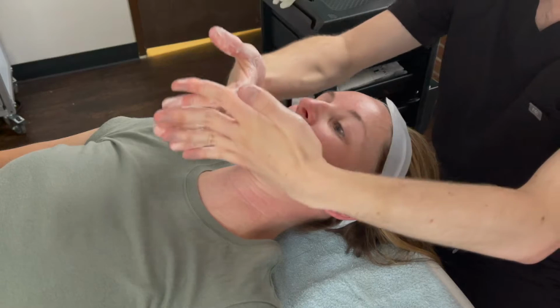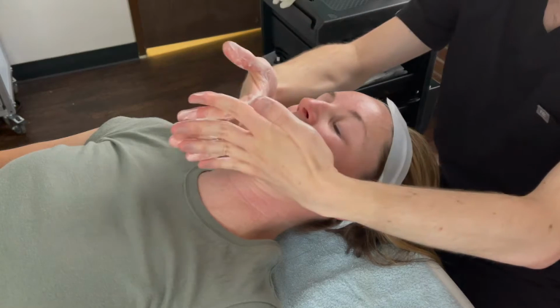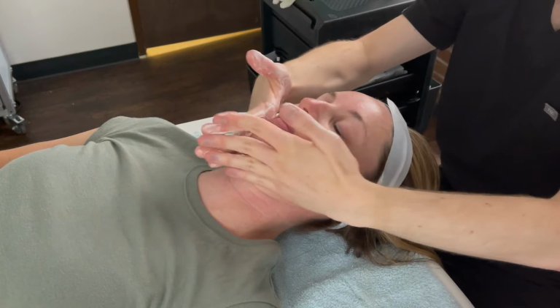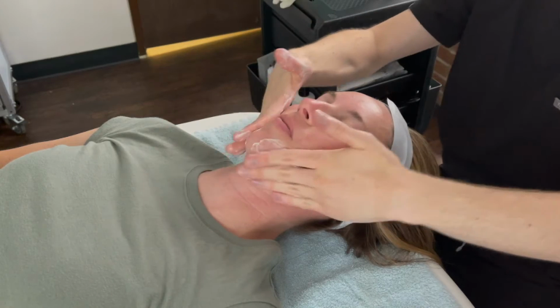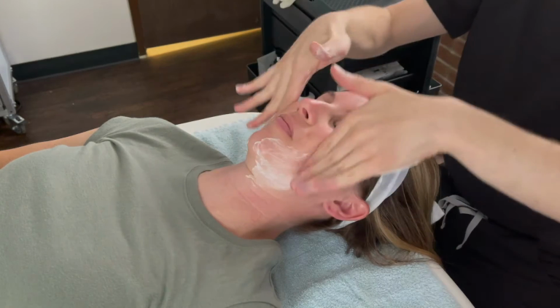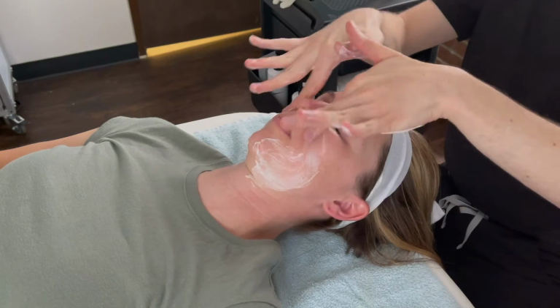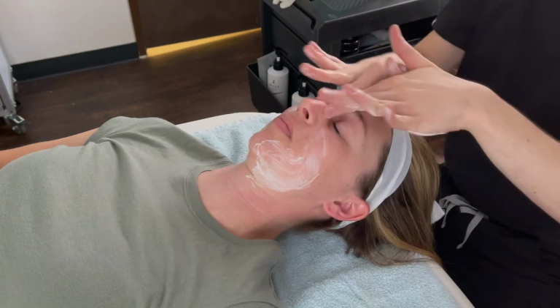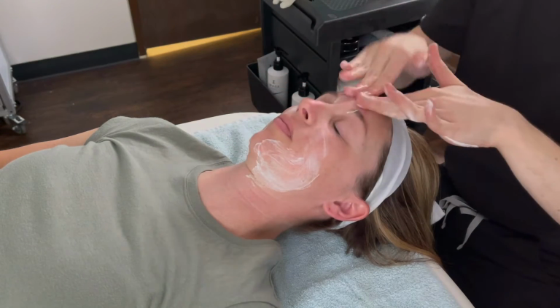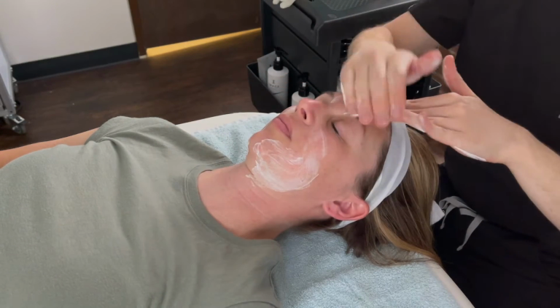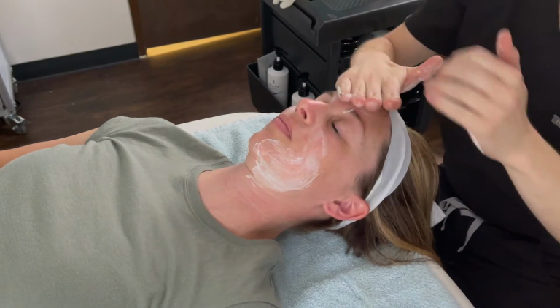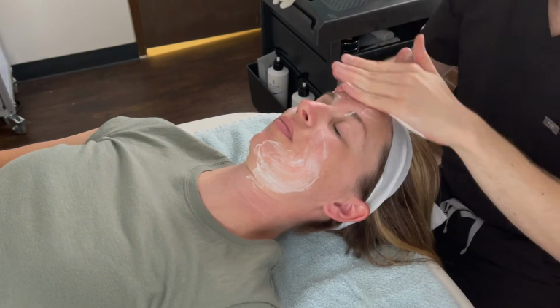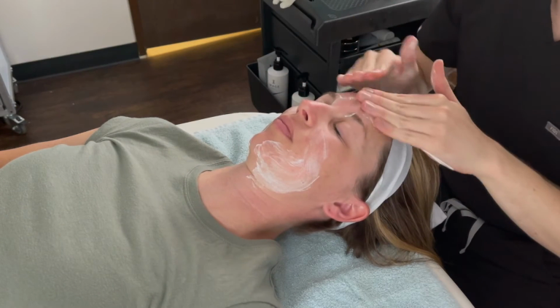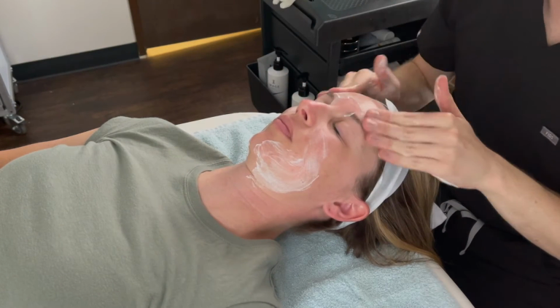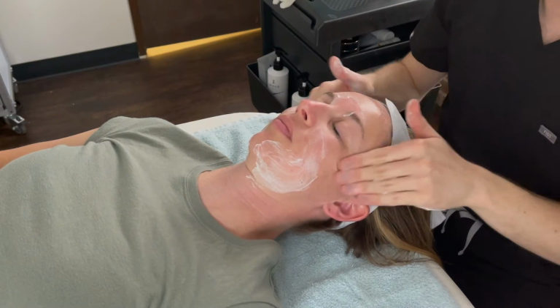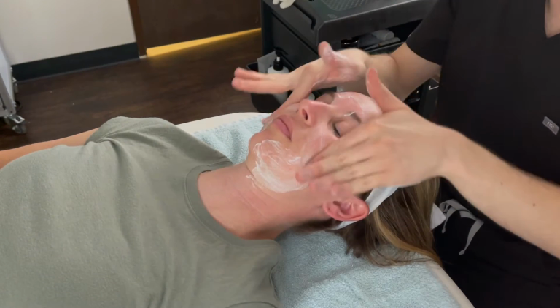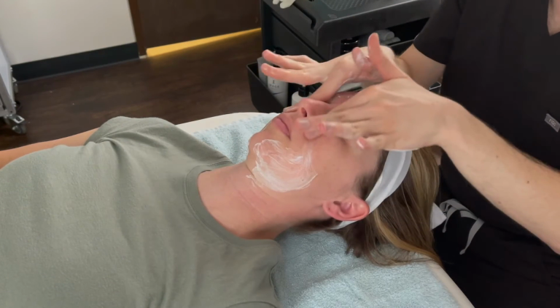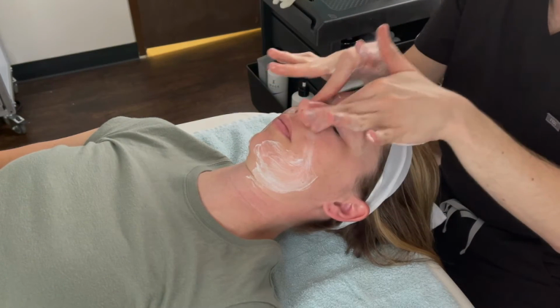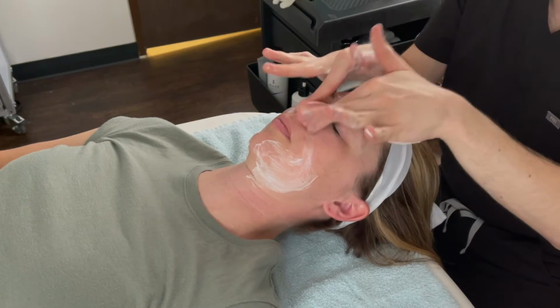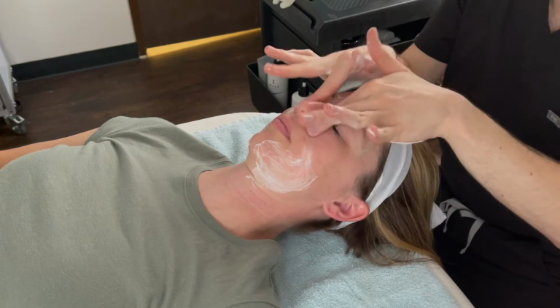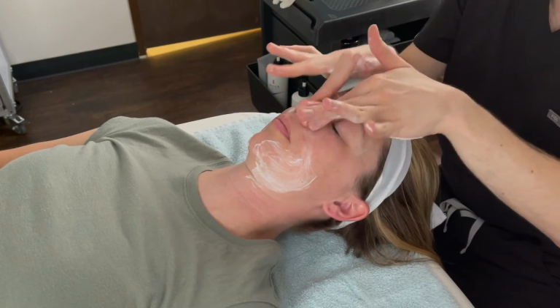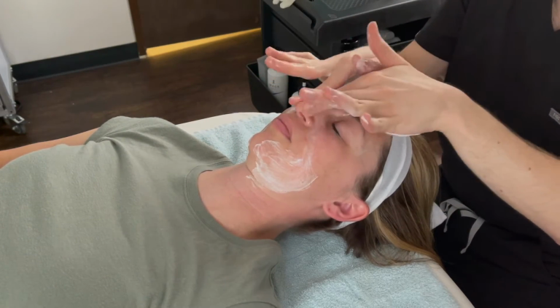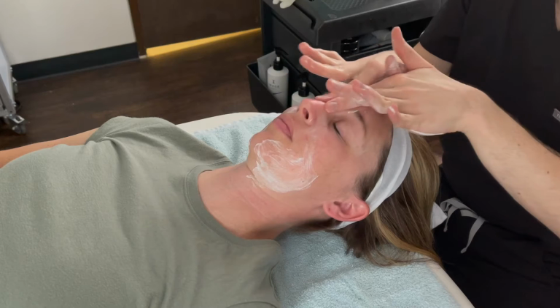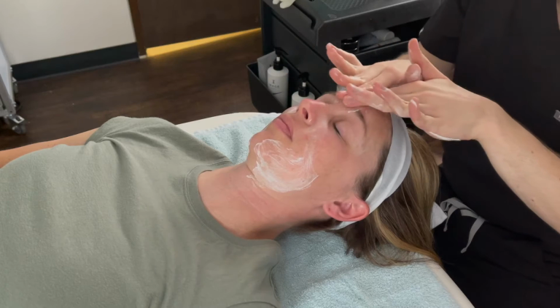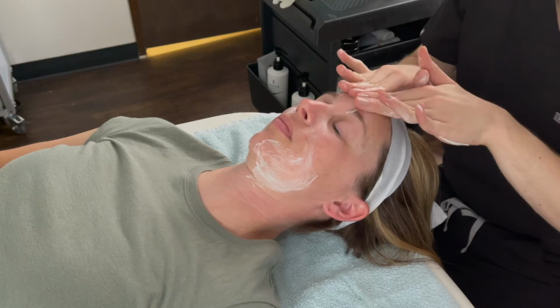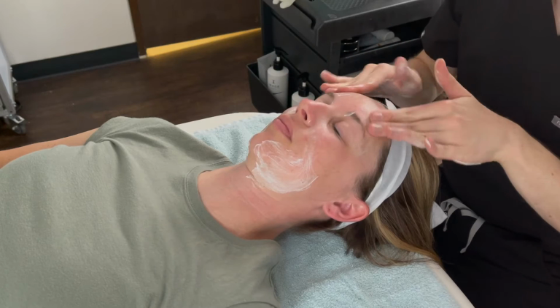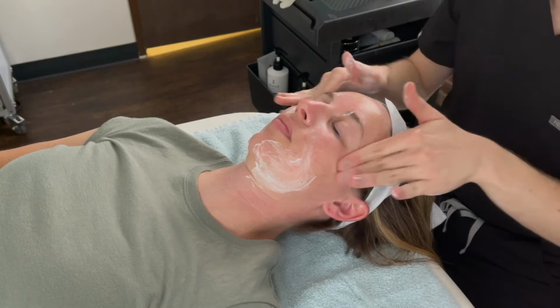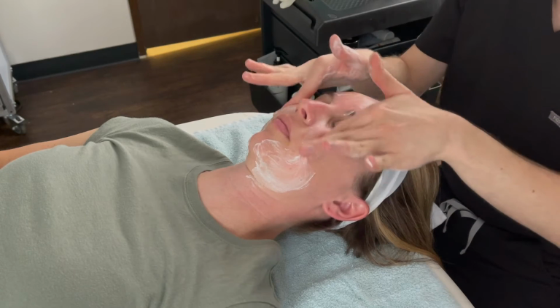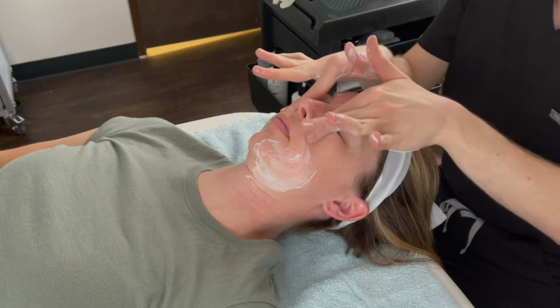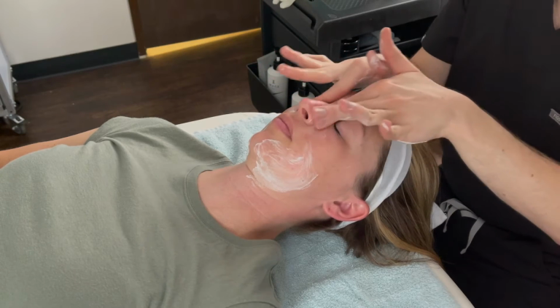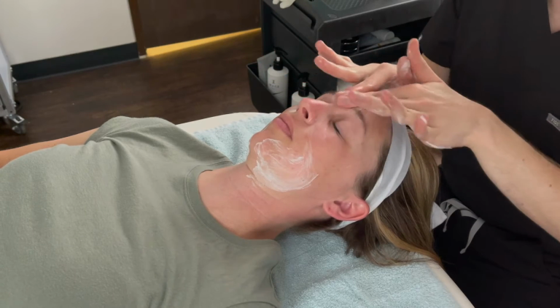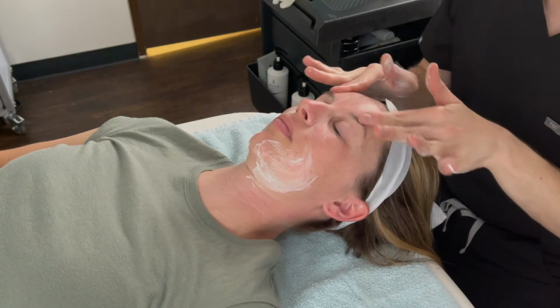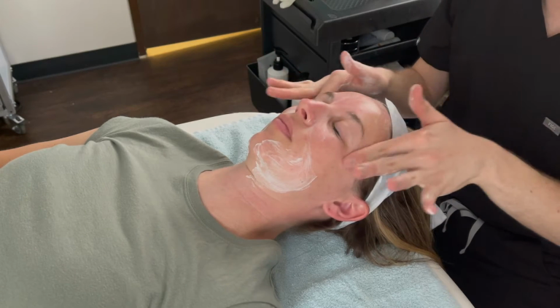Hello, Carter here, licensed esthetician at Elite Medical and Aesthetics. Today we are doing a hydrating facial on my client.